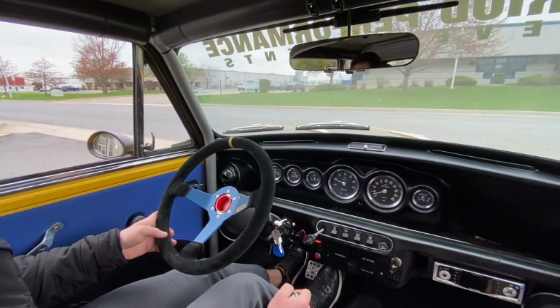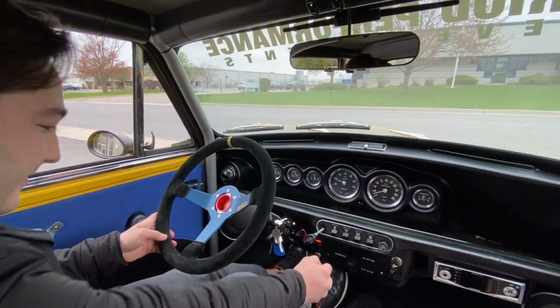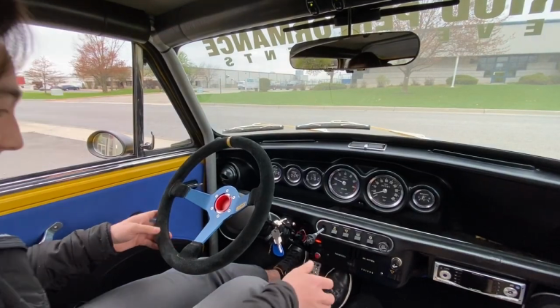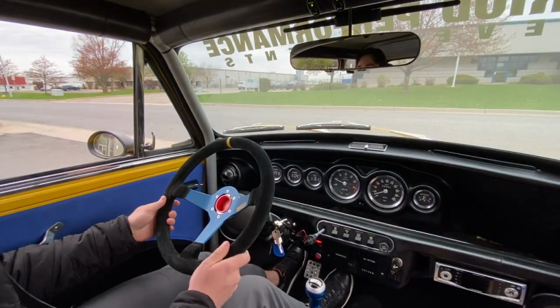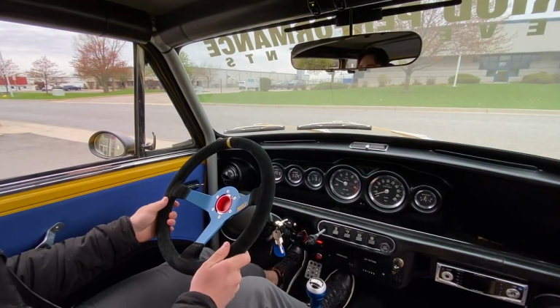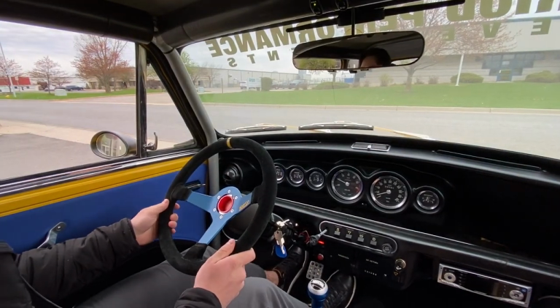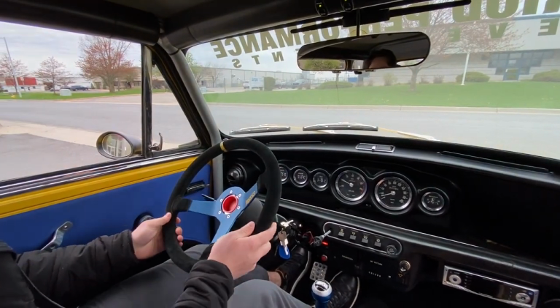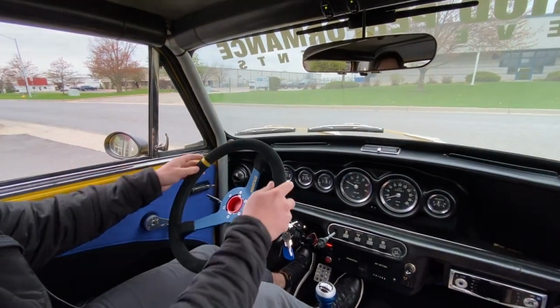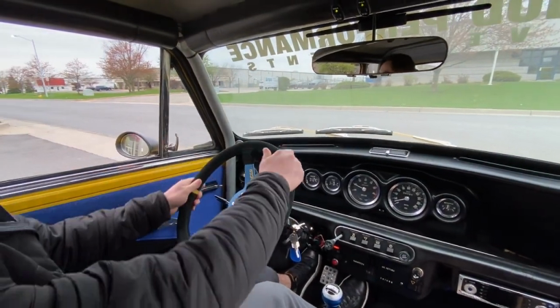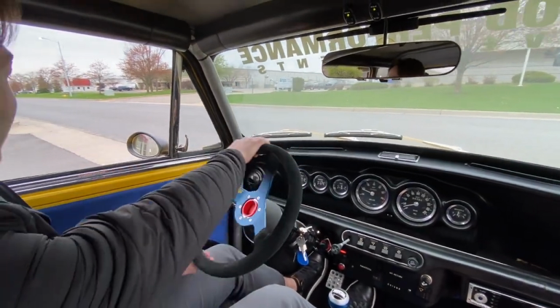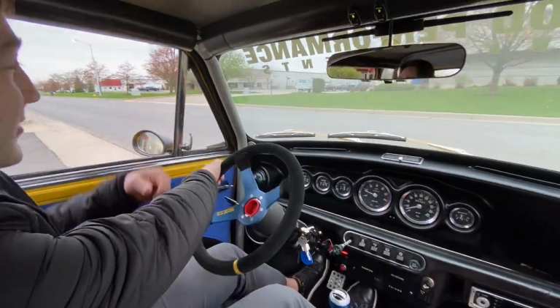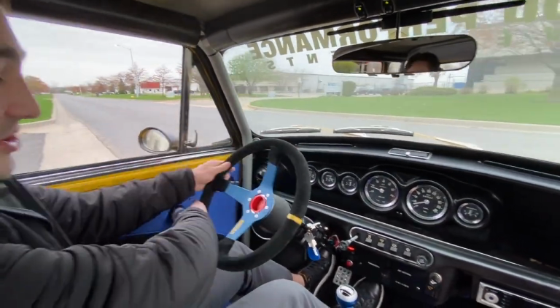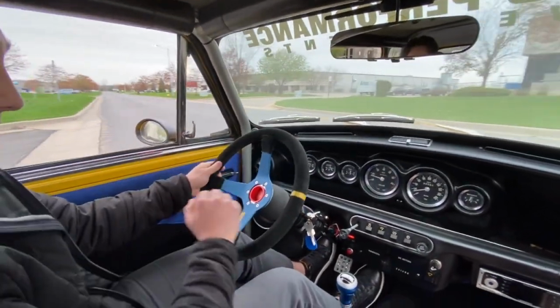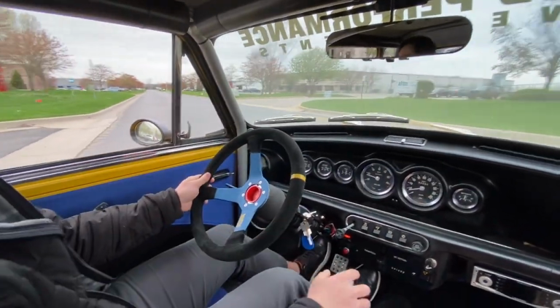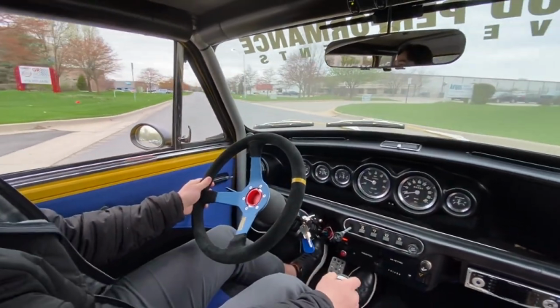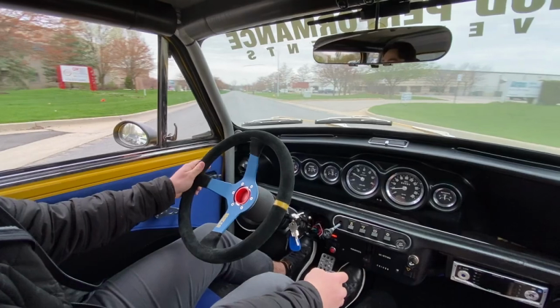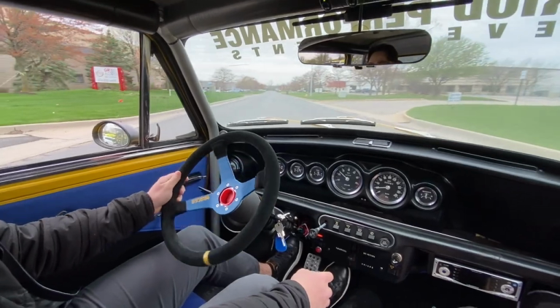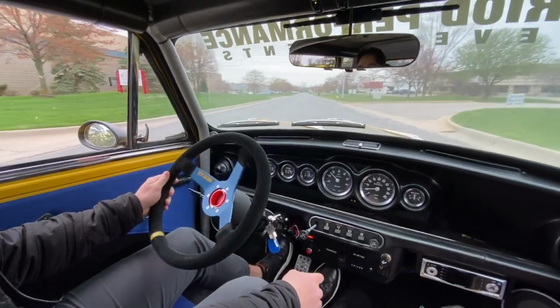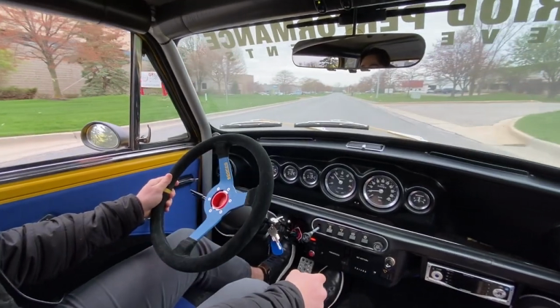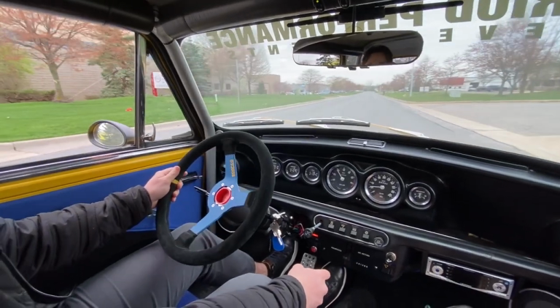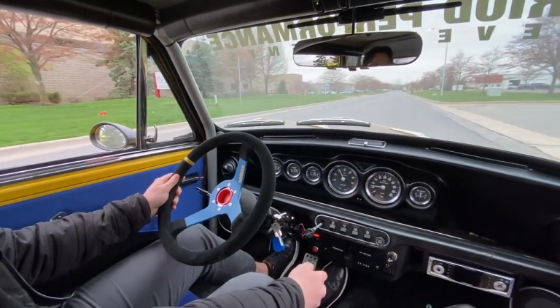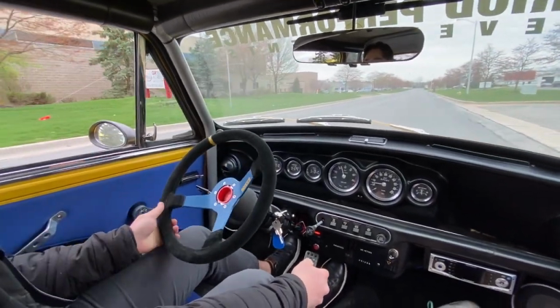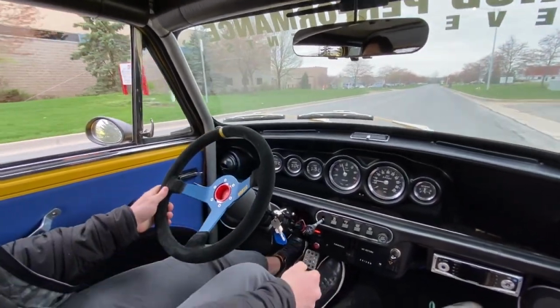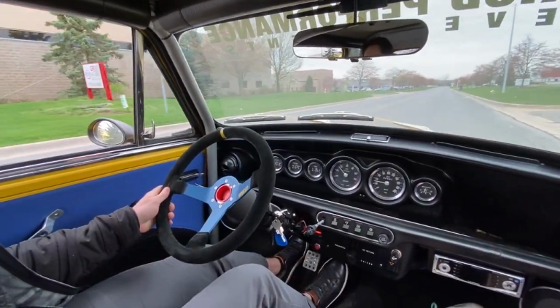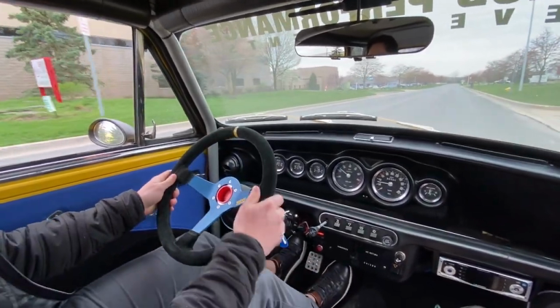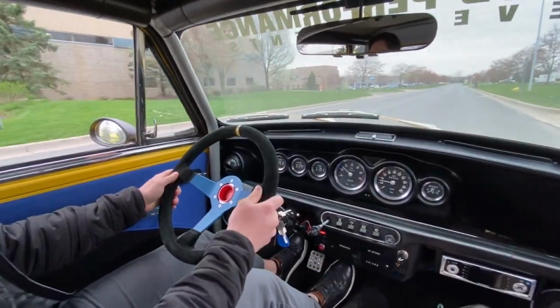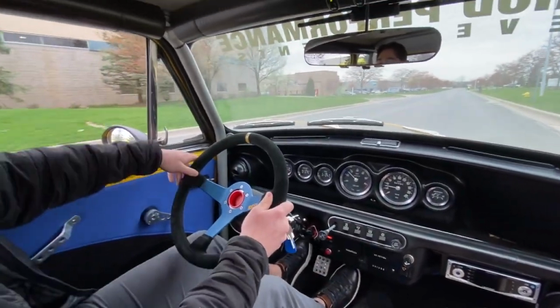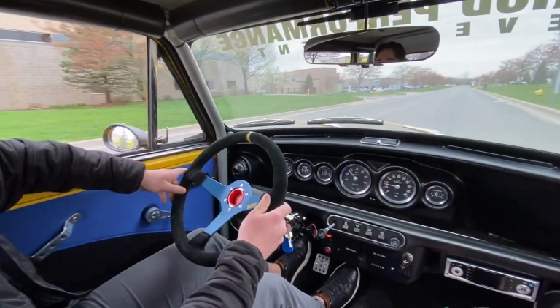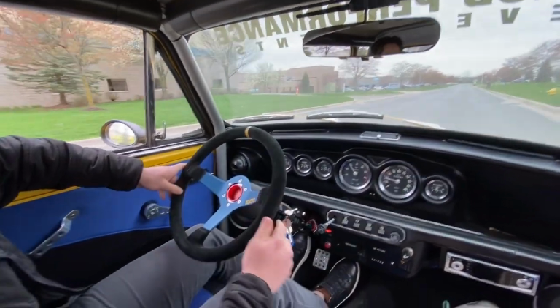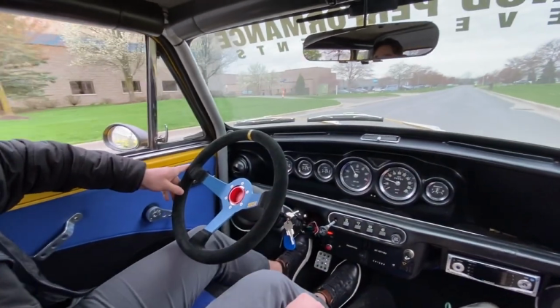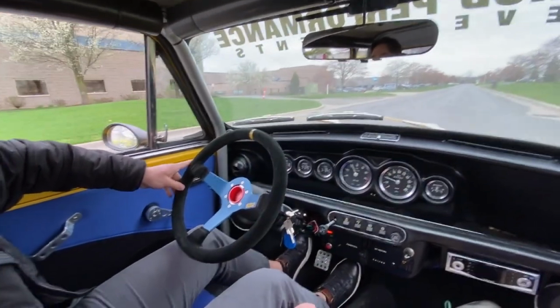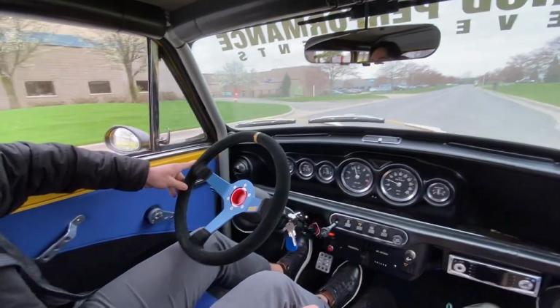Hey everyone, this is Jack here with the GR Auto Gallery. Today we're taking this 1975 Mini Cooper 1300 out for a little test drive.